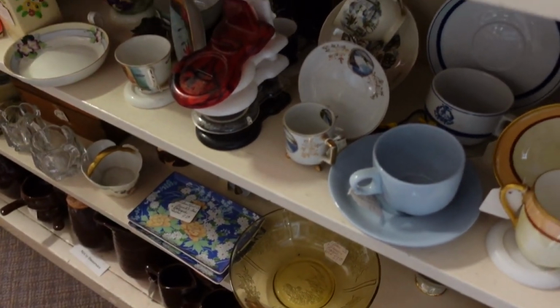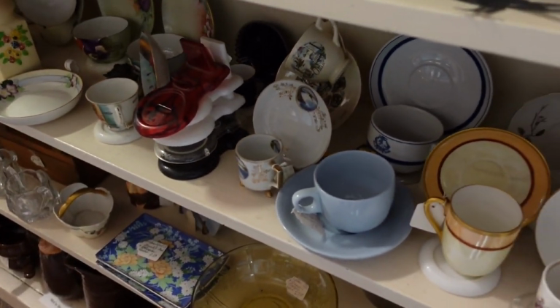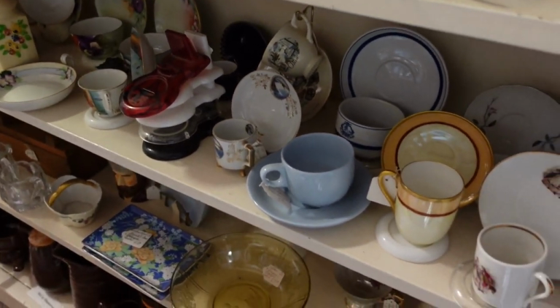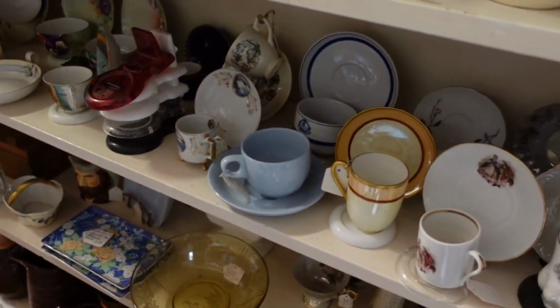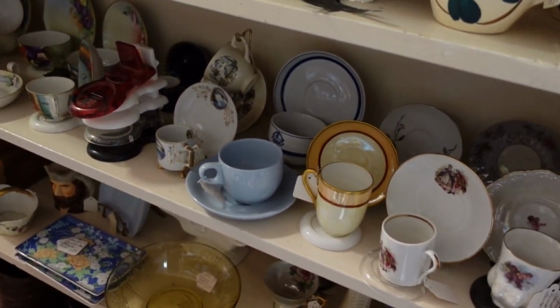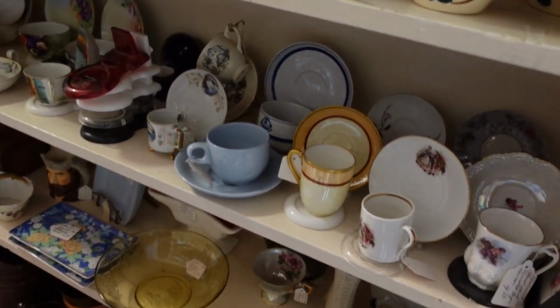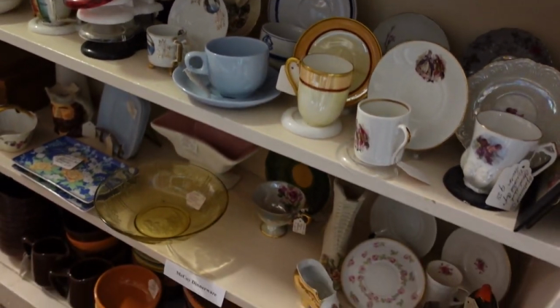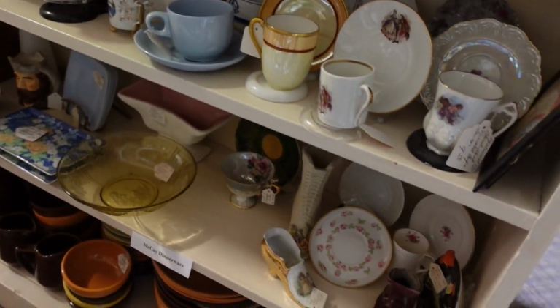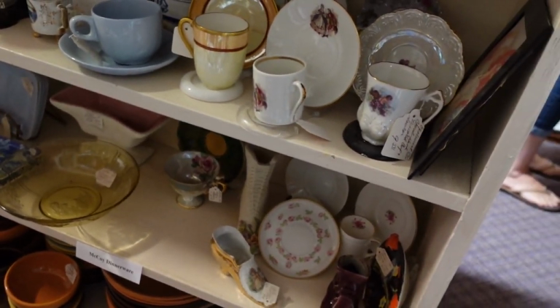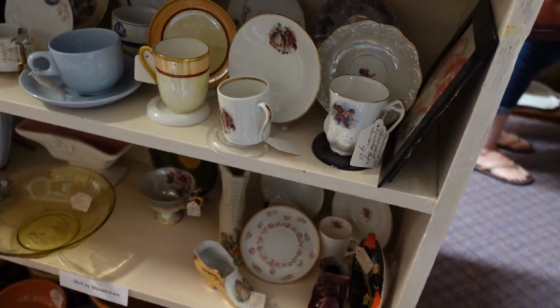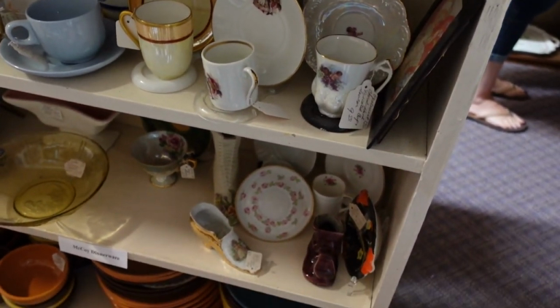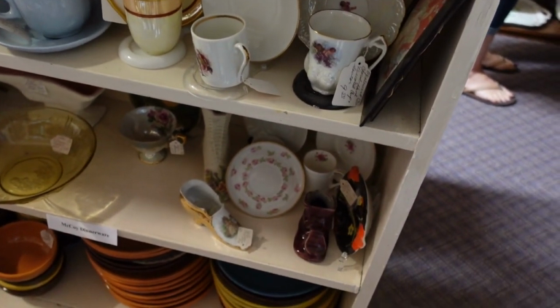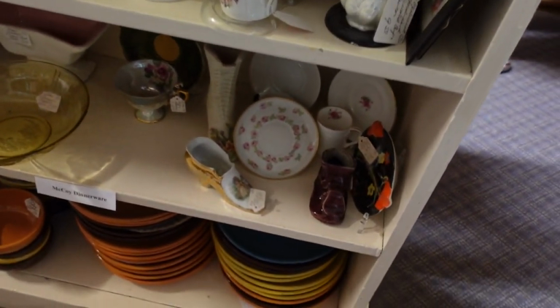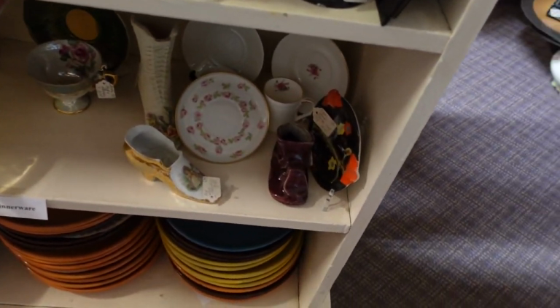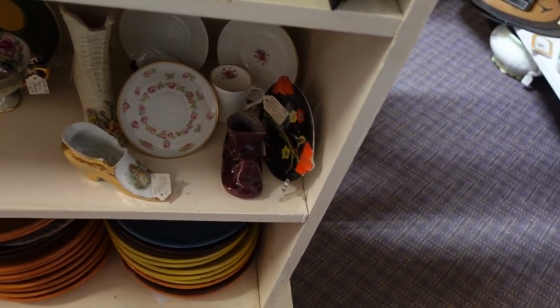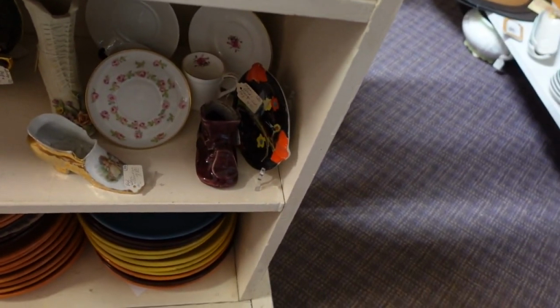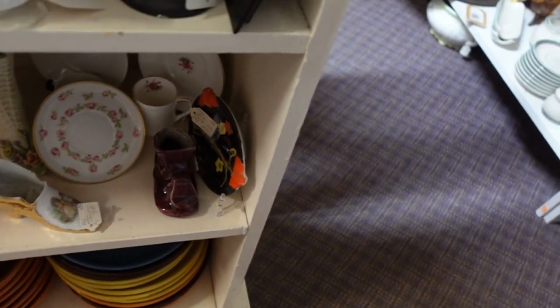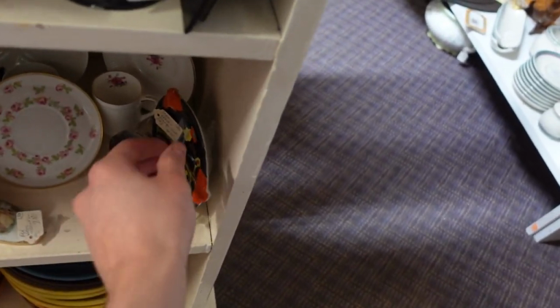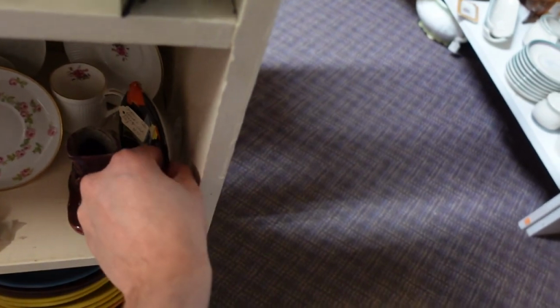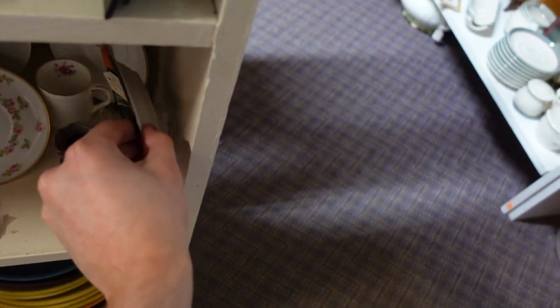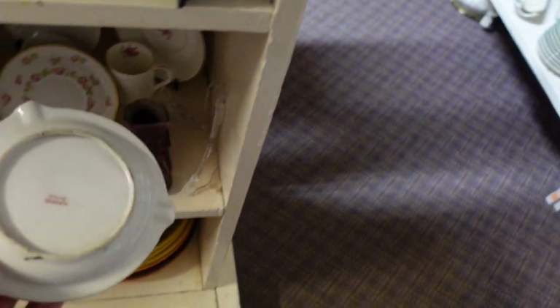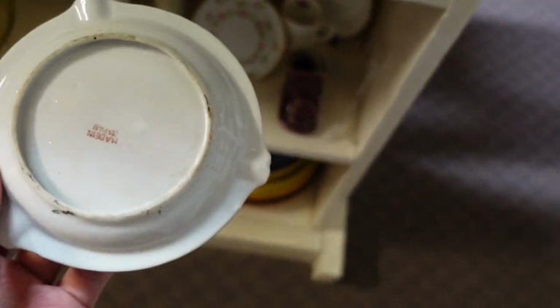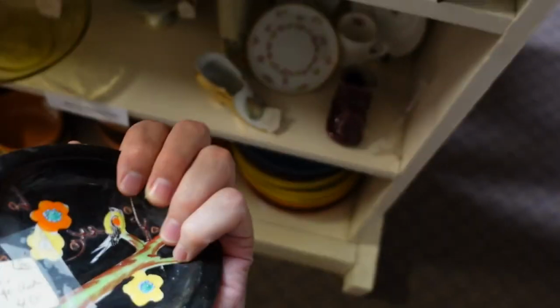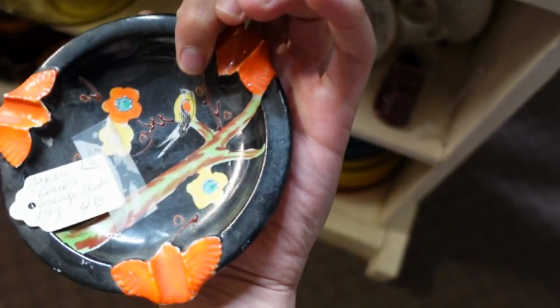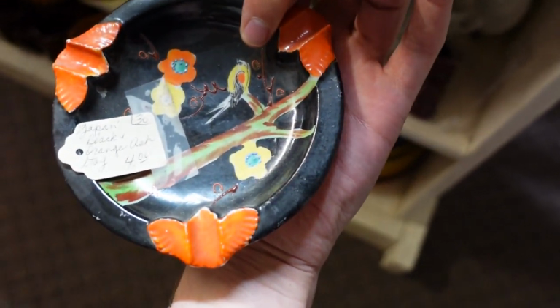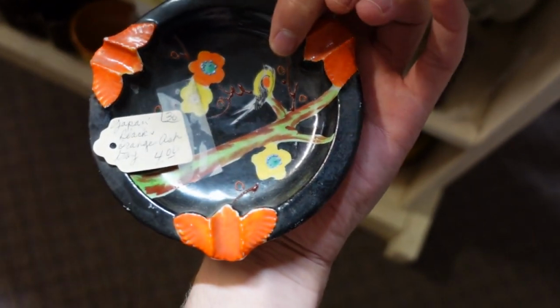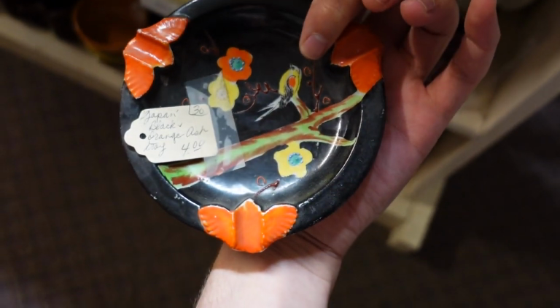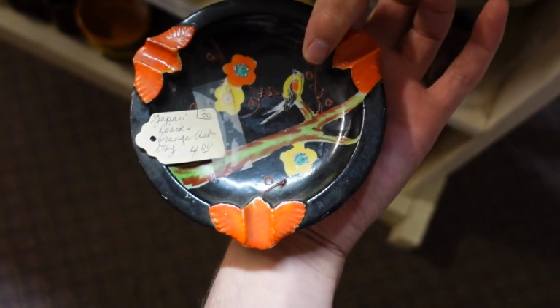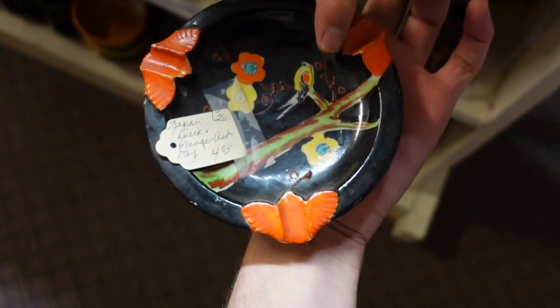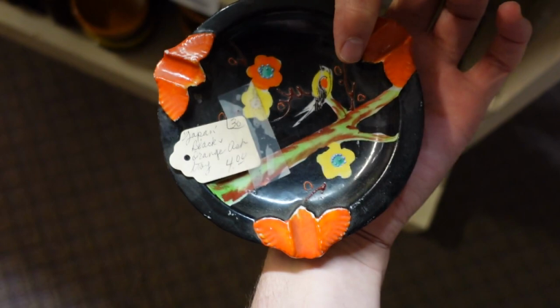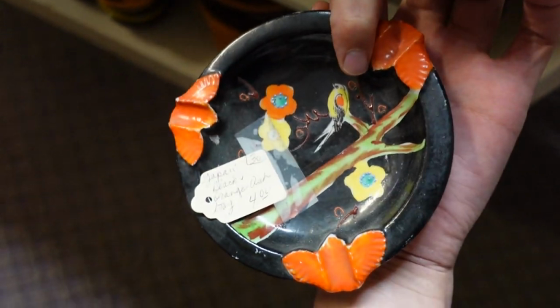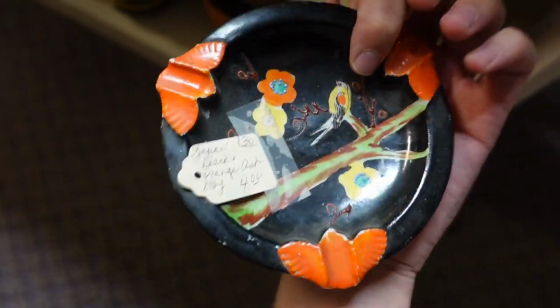This is a kayak I got — it's eight feet and there's a spot for her to sit on there. Oh great, so I wanted to get it in the water today. That is pretty. Made in Japan — orange and black, with the bird.